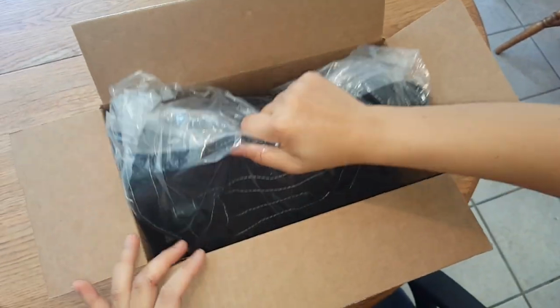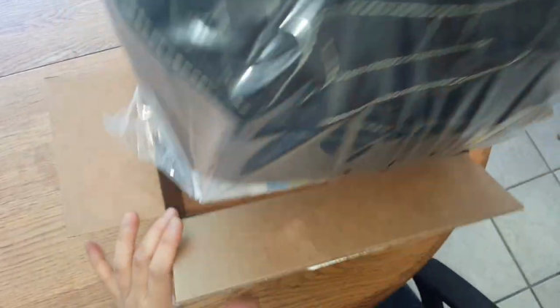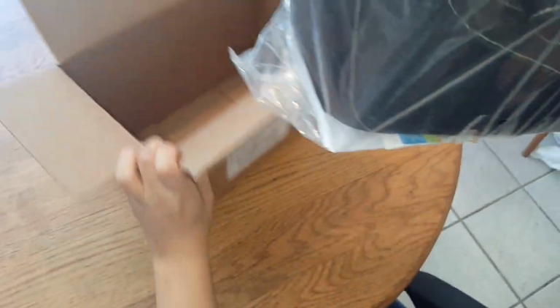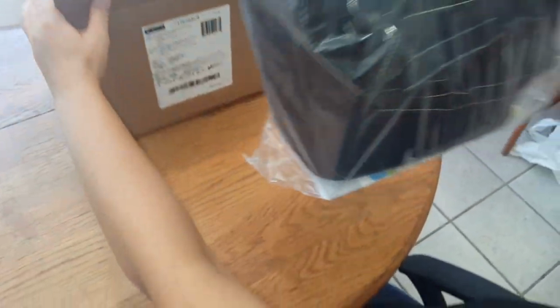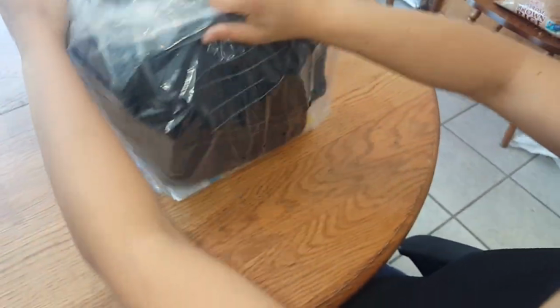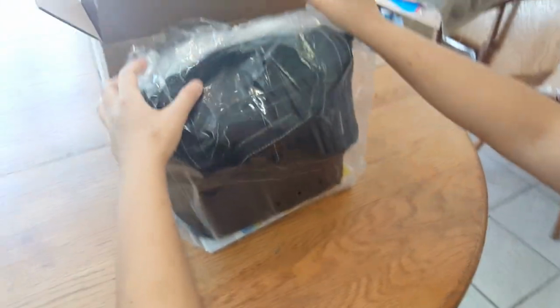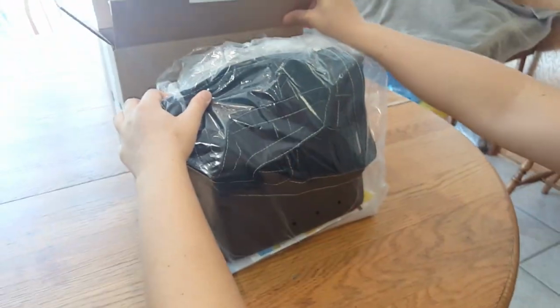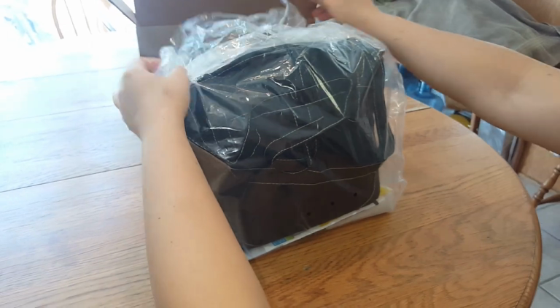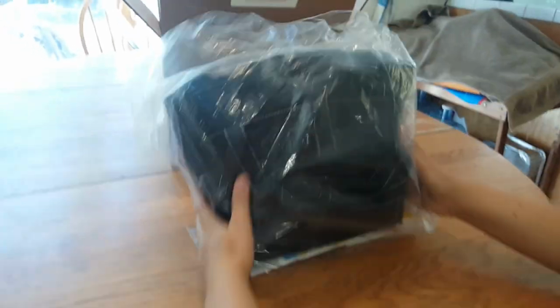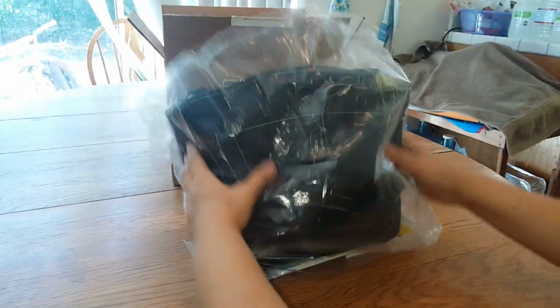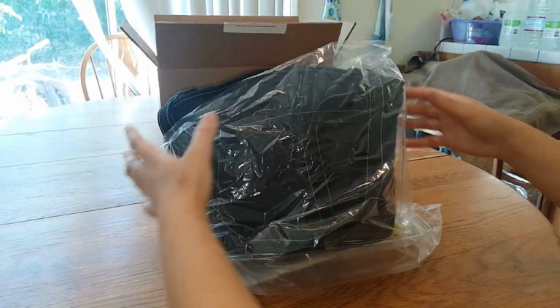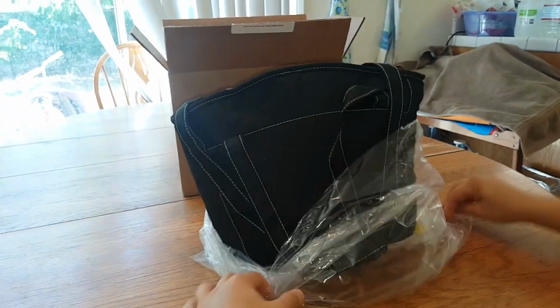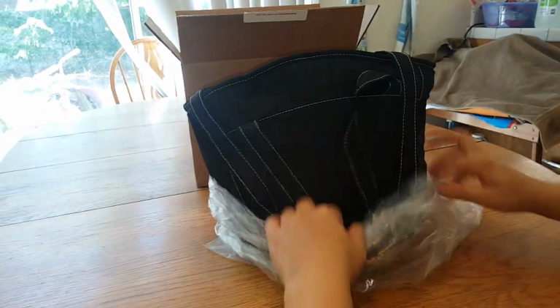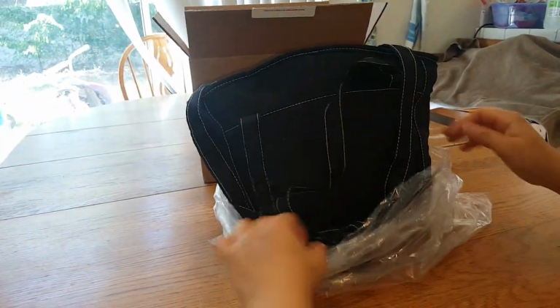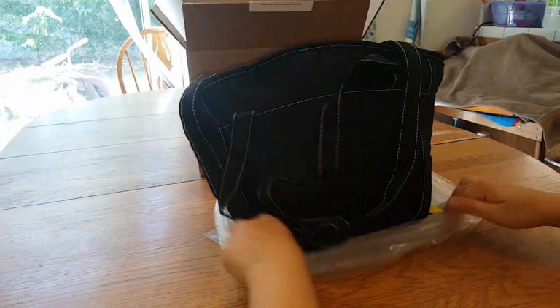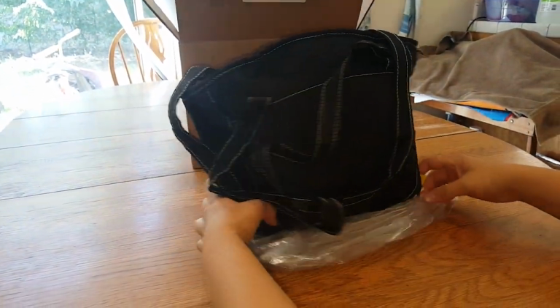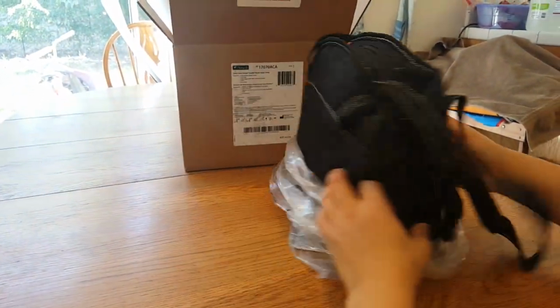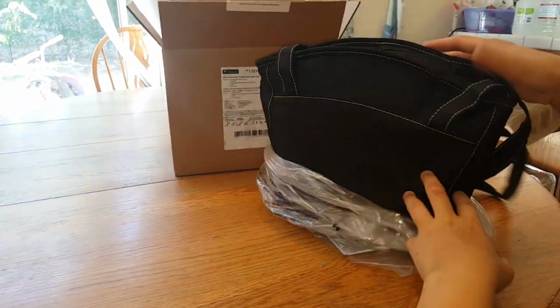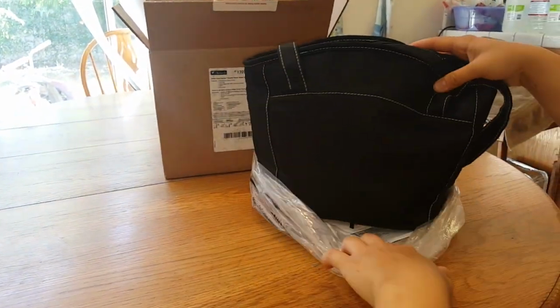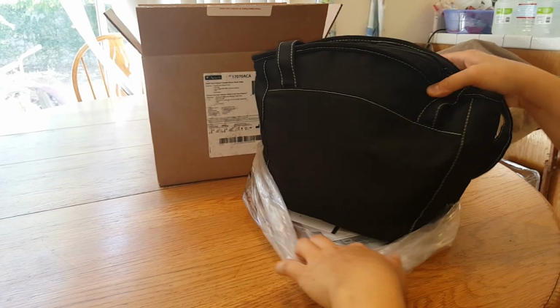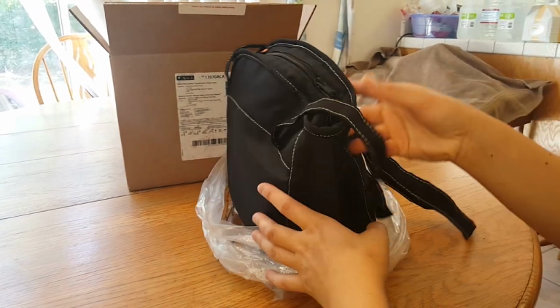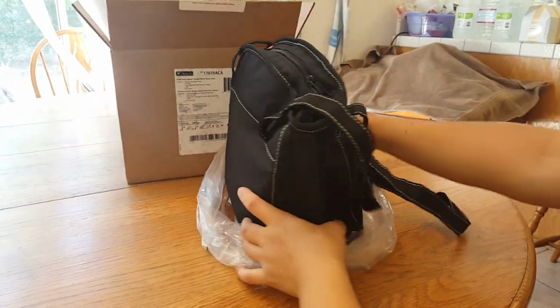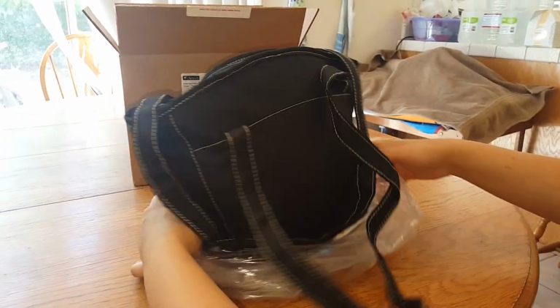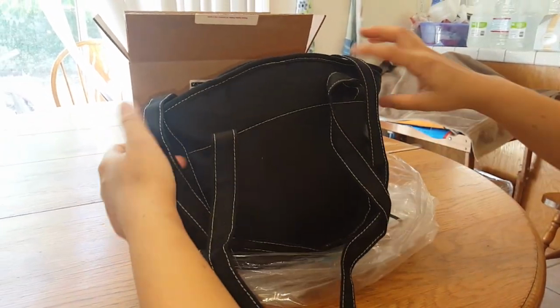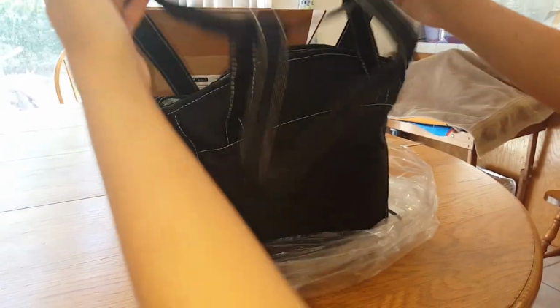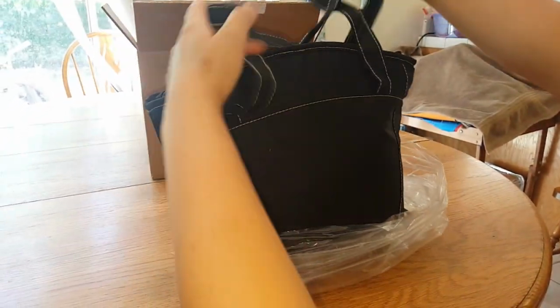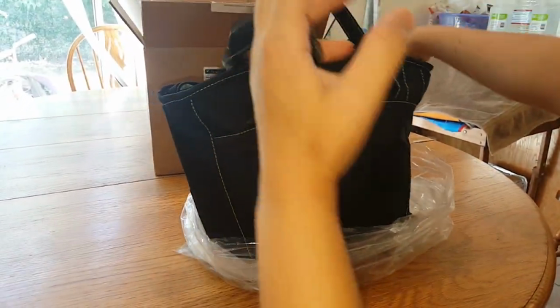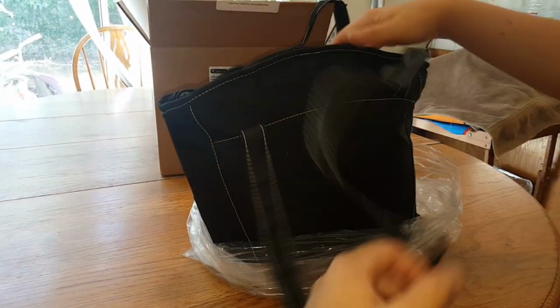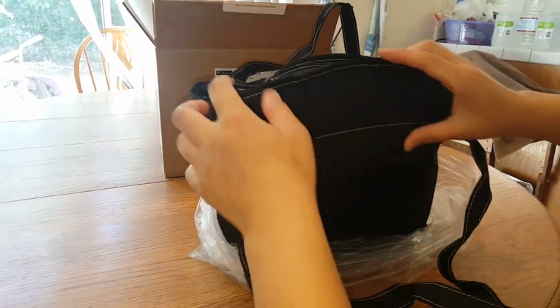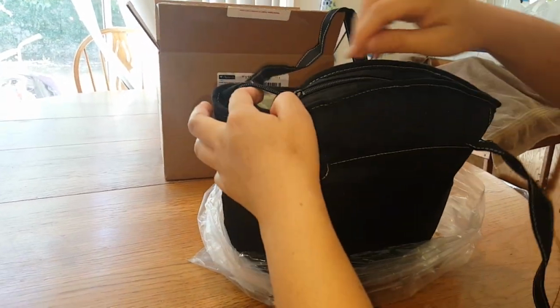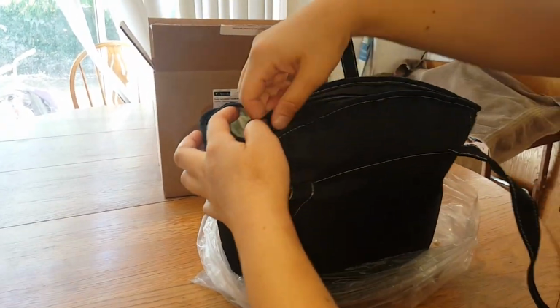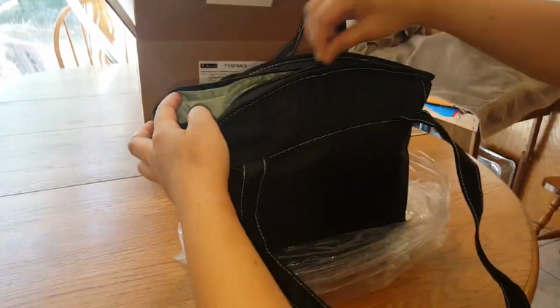So it comes in a bag just like this. Here's our black tote — cute. It's small, so very handy for traveling.